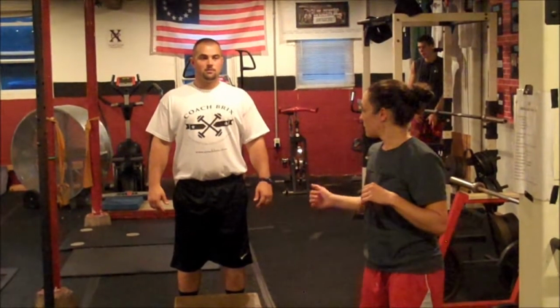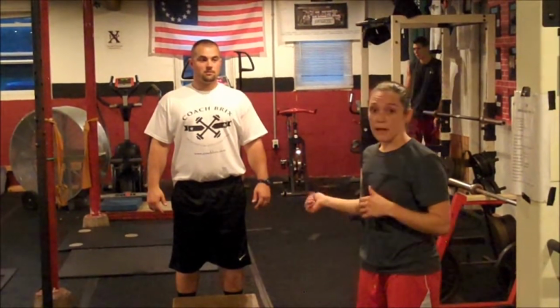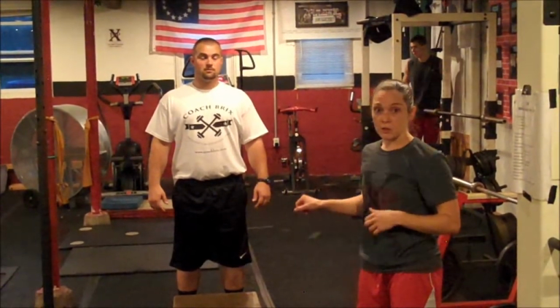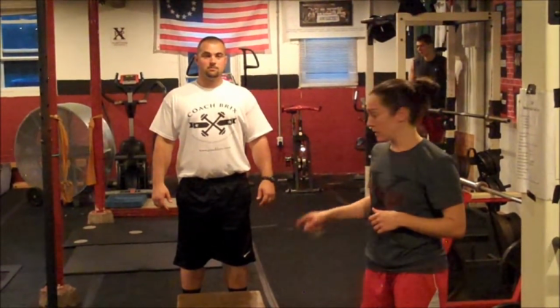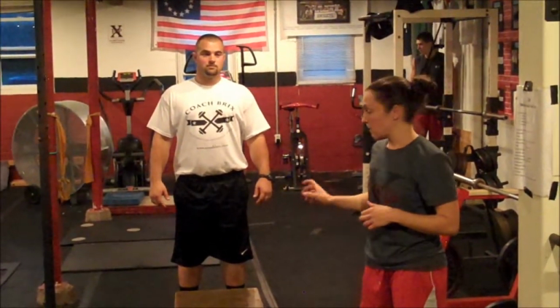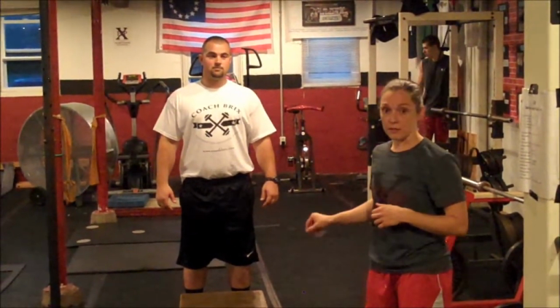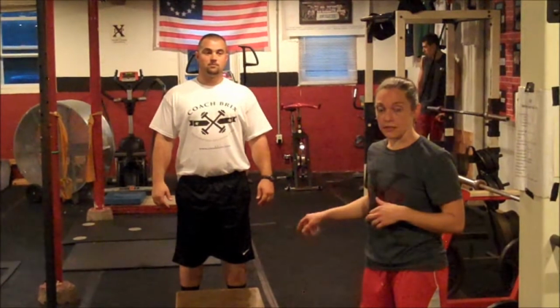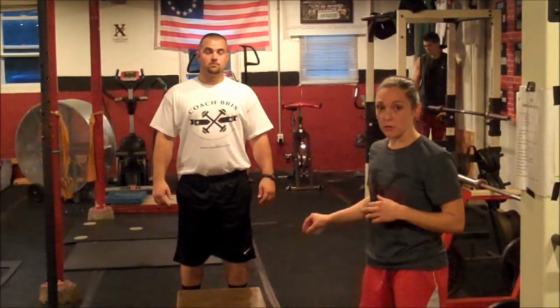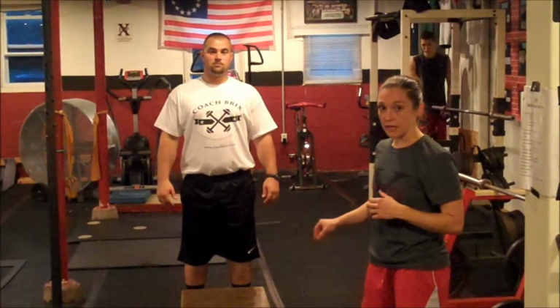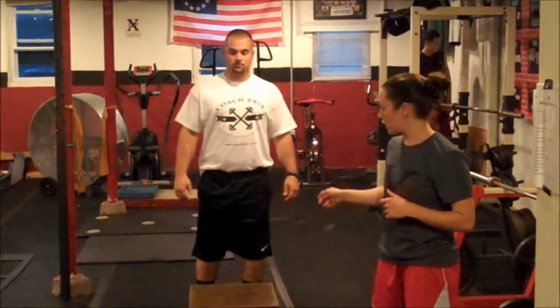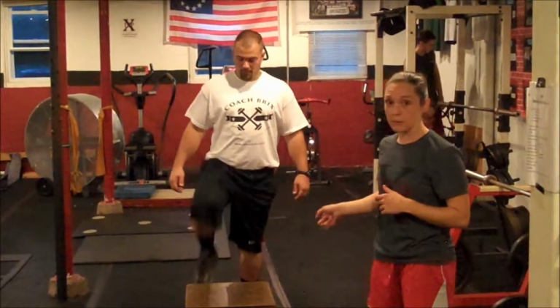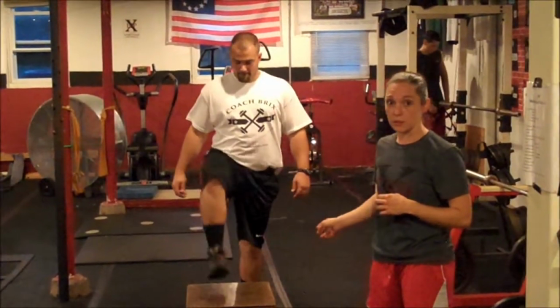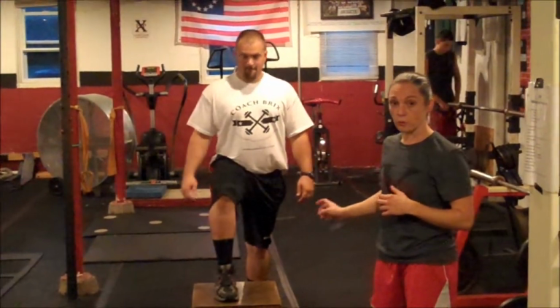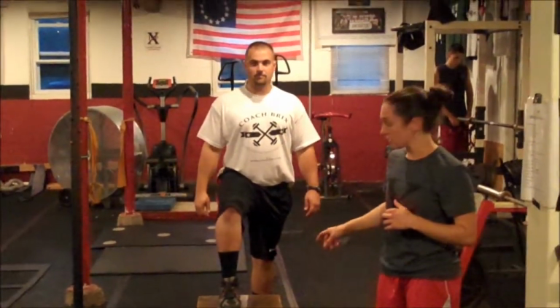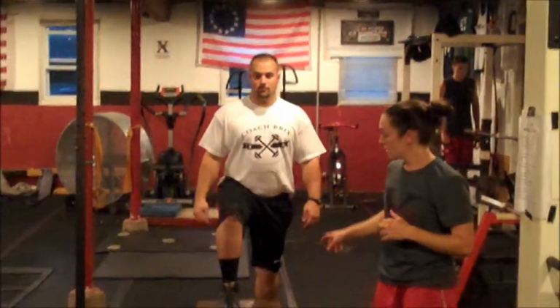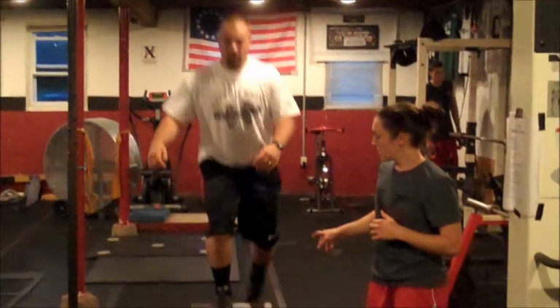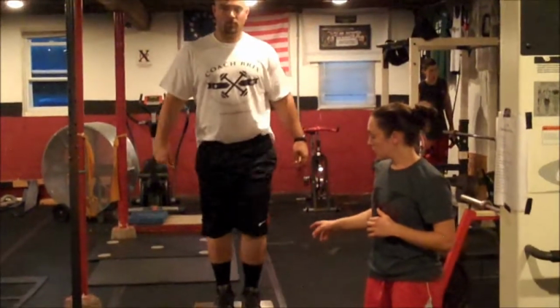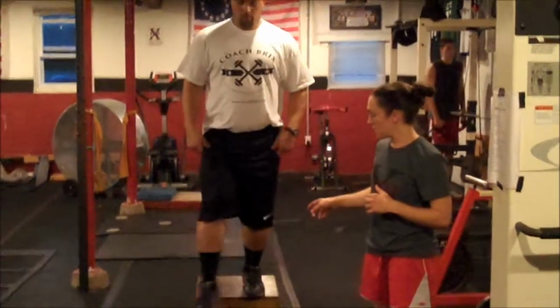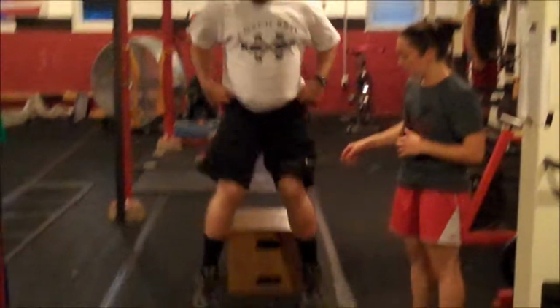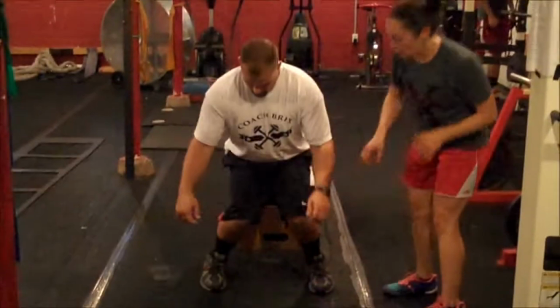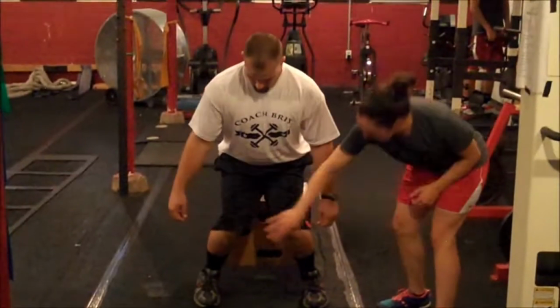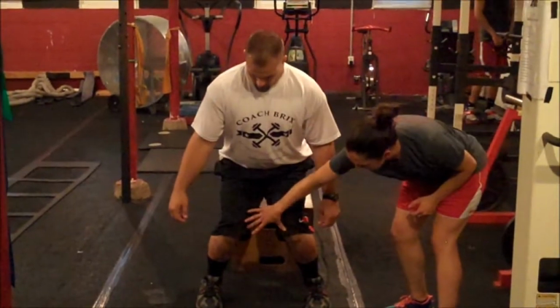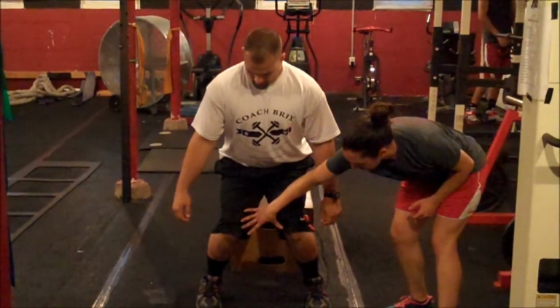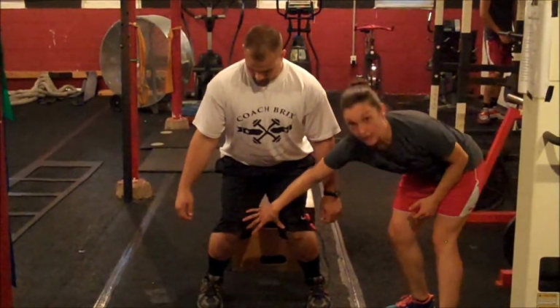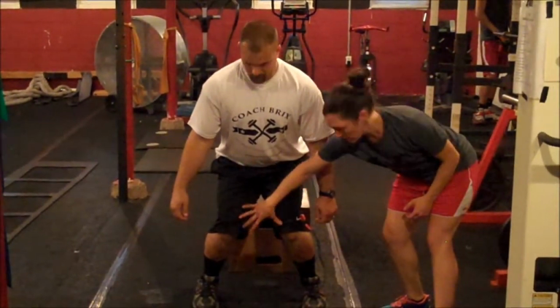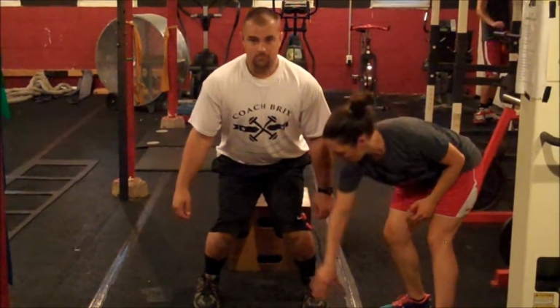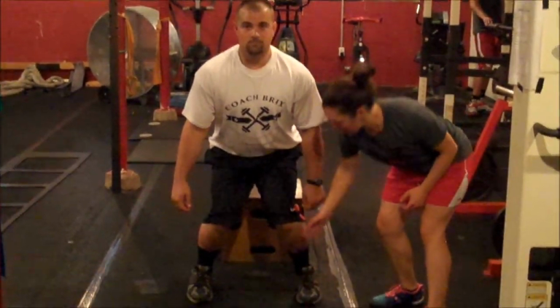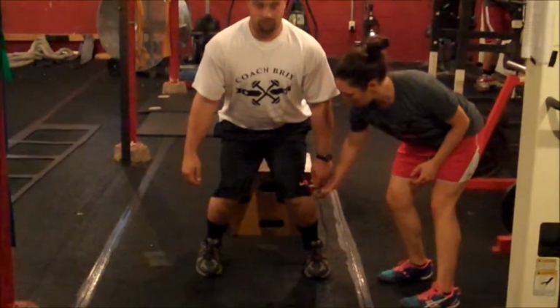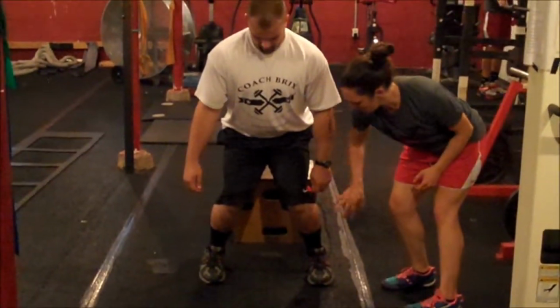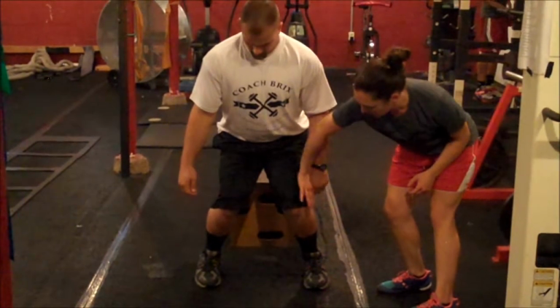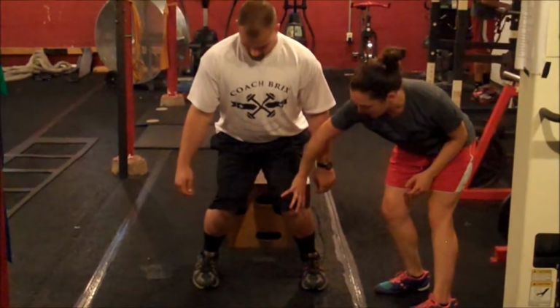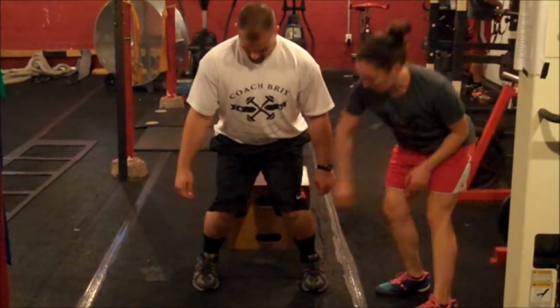So Matt's going to show us an example of jumping mechanics. The first time, he's going to do it wrong. So when he comes down, you can see how his knees are caved together. They're forward of his toes, and they're rotated inward.